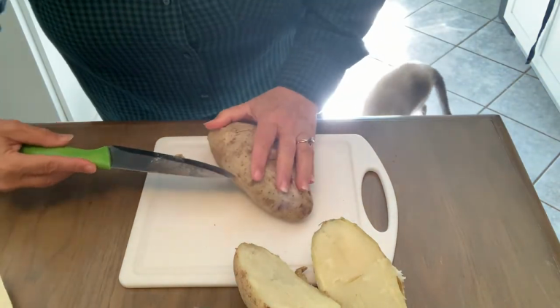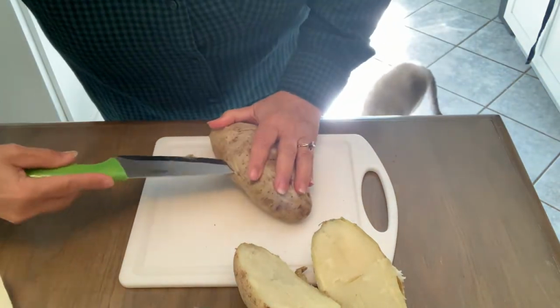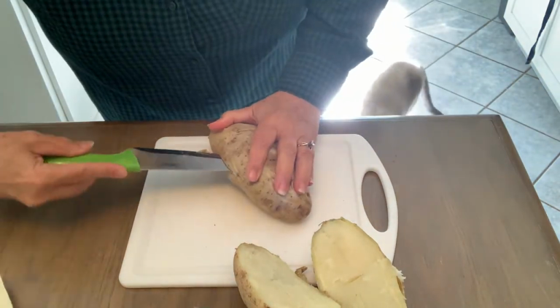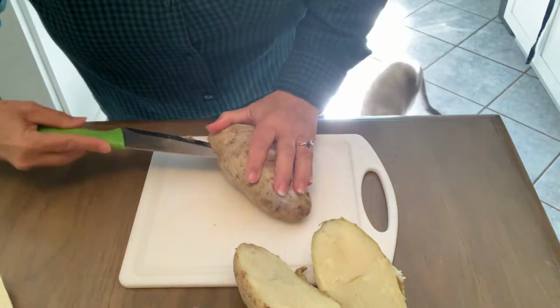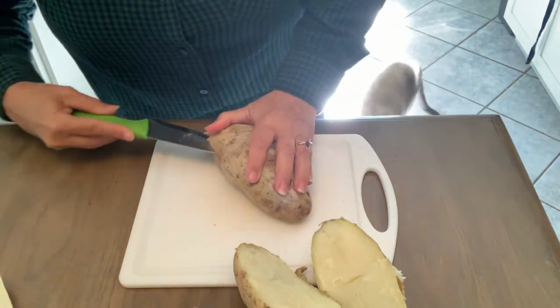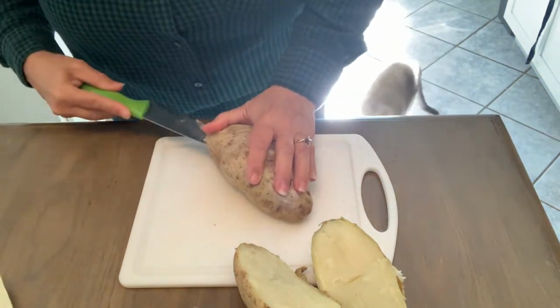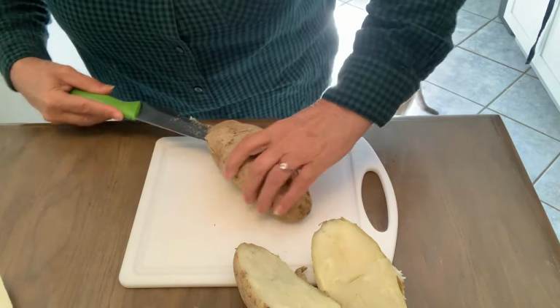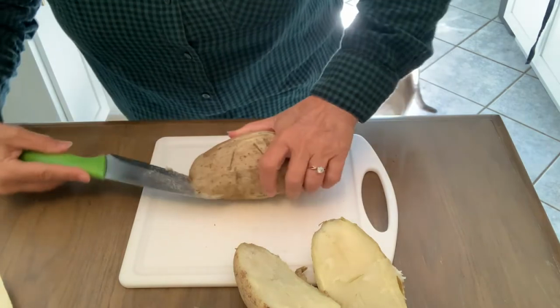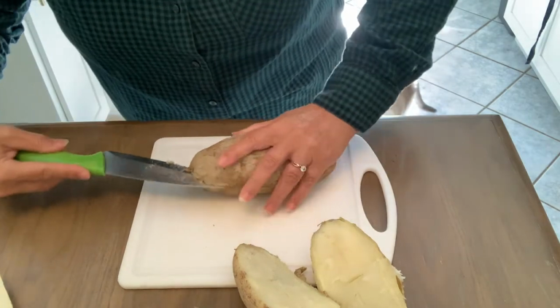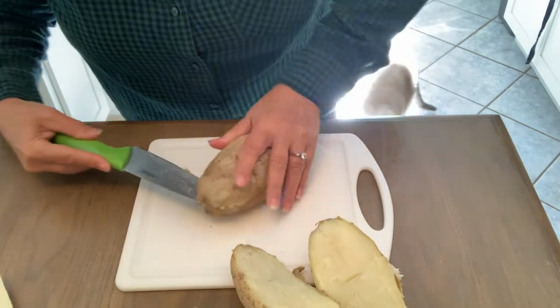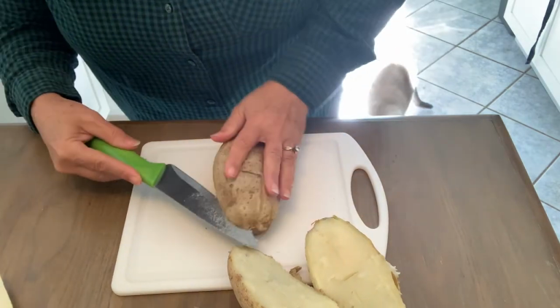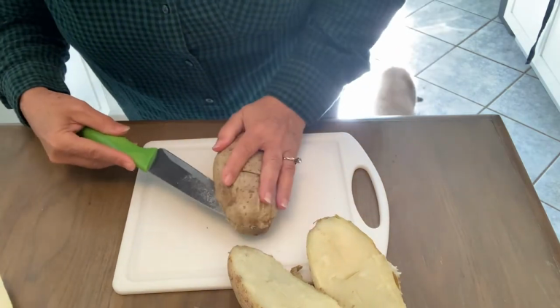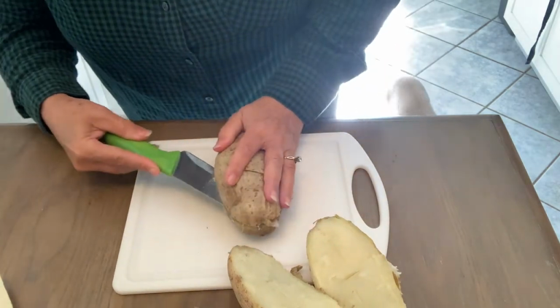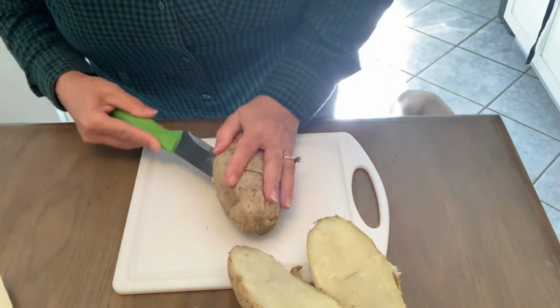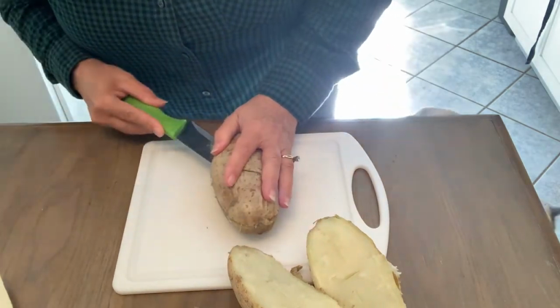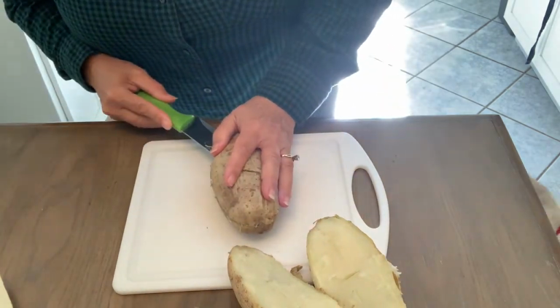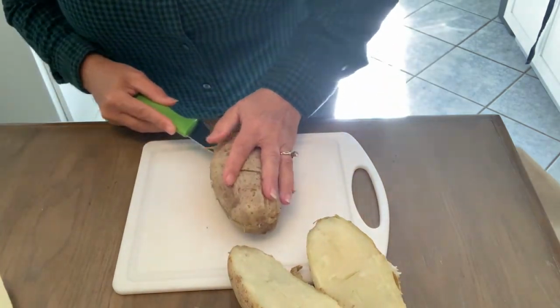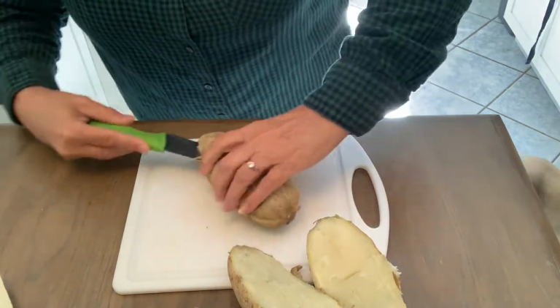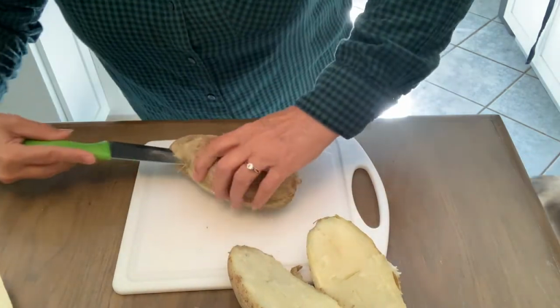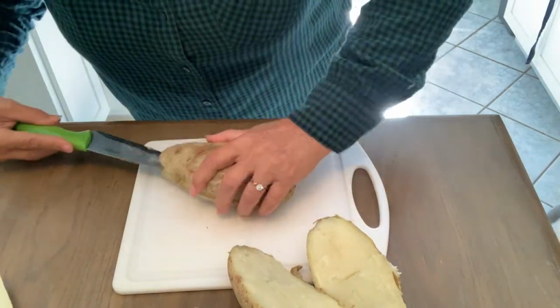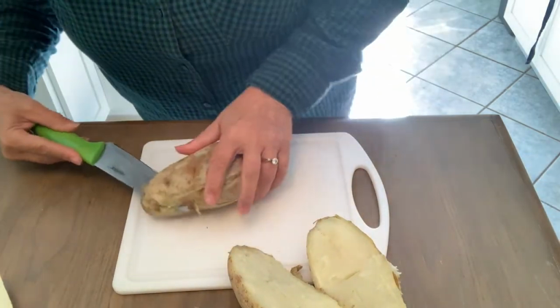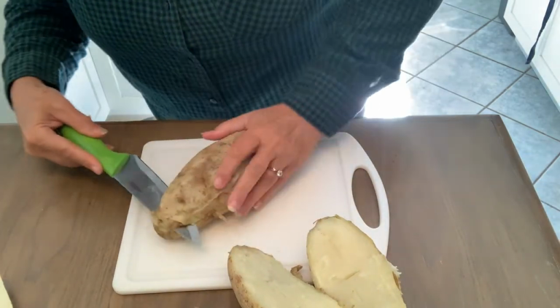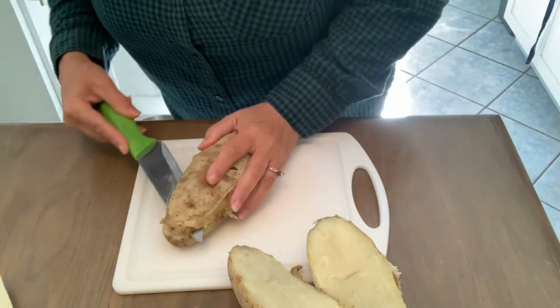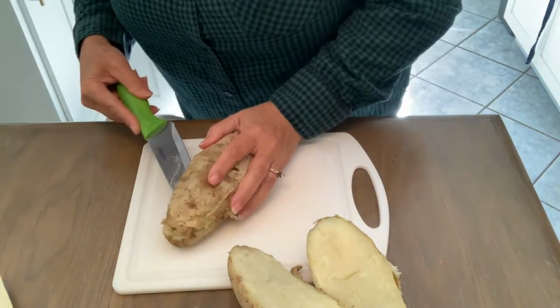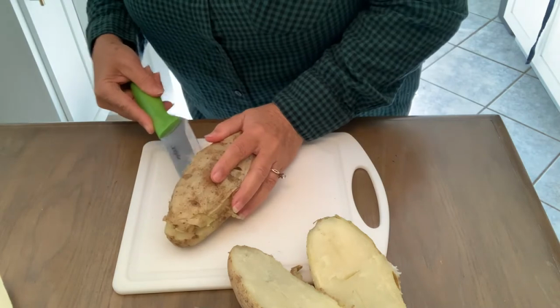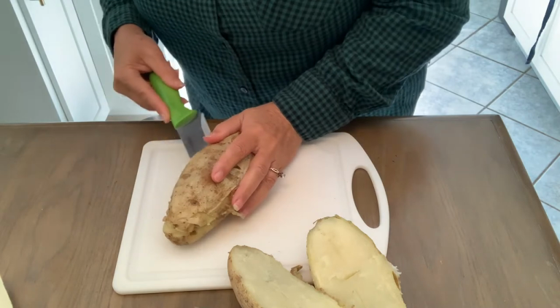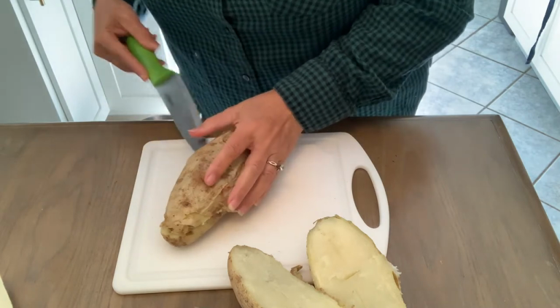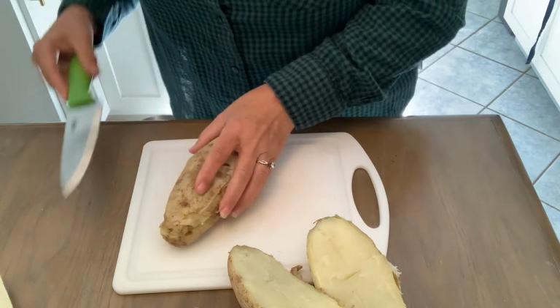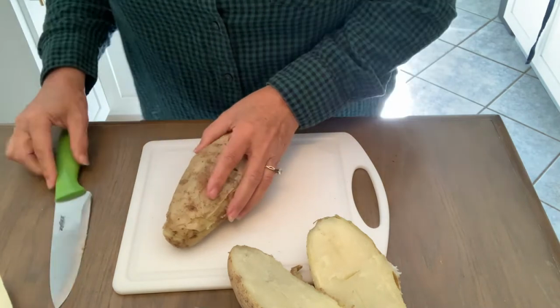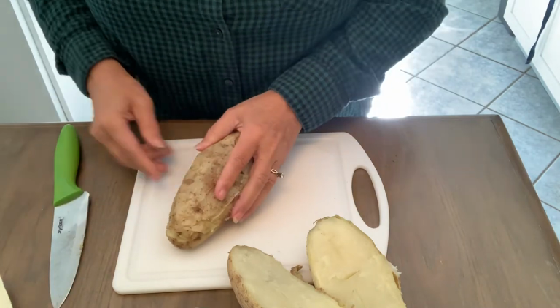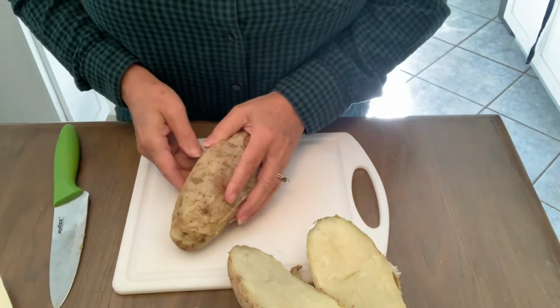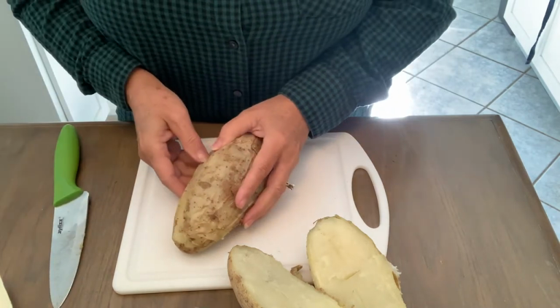So we'll cut it how it wants to stand up real pretty. These are really good for a crowd. Now these are big ones.